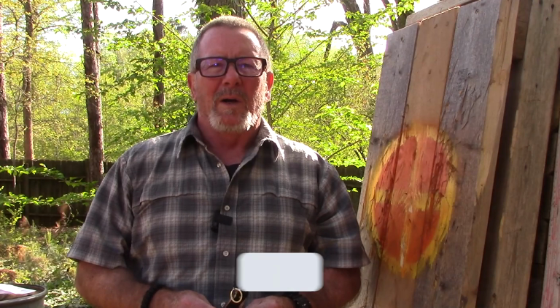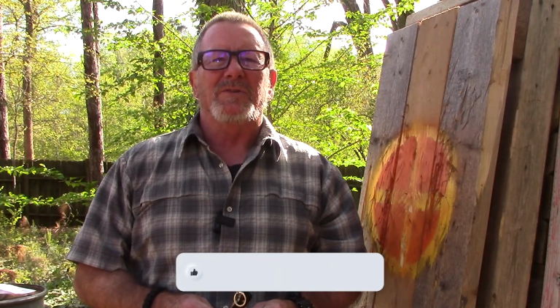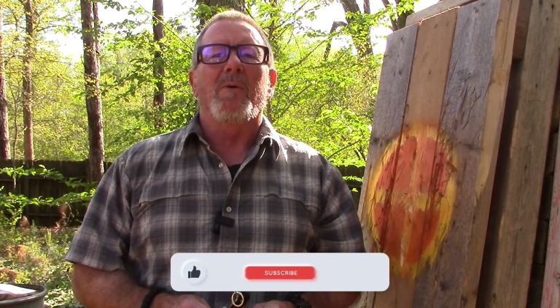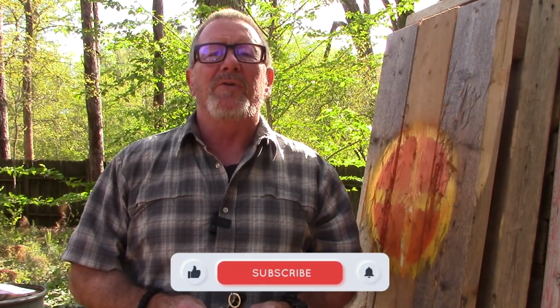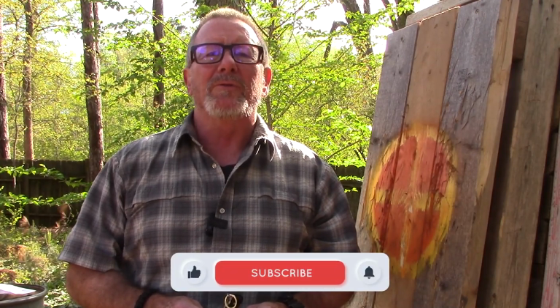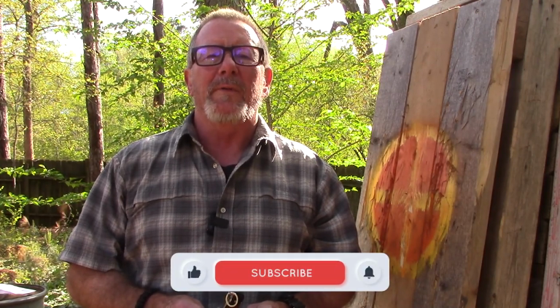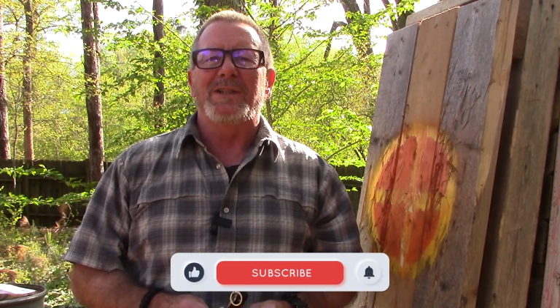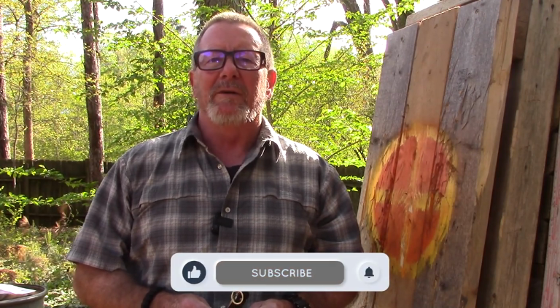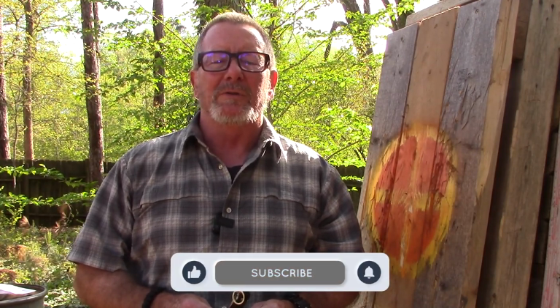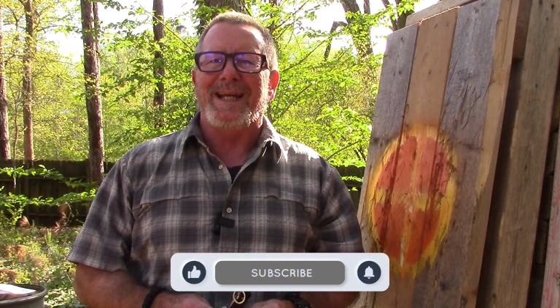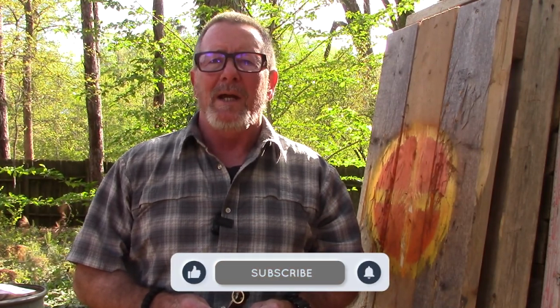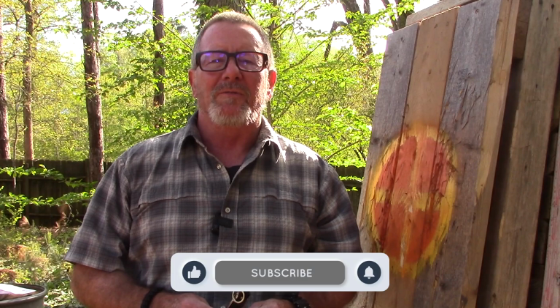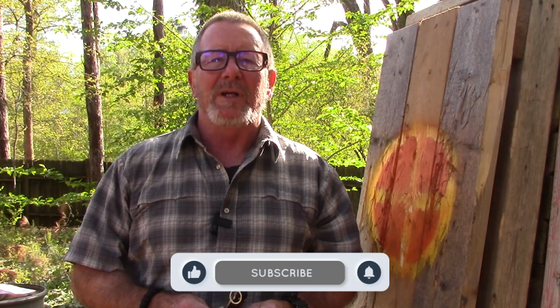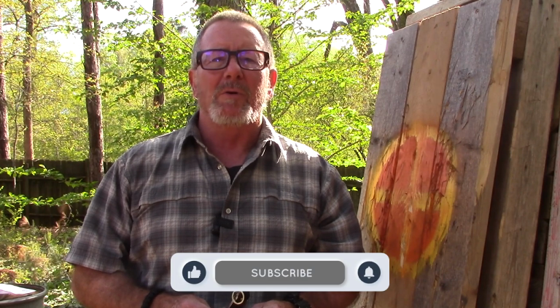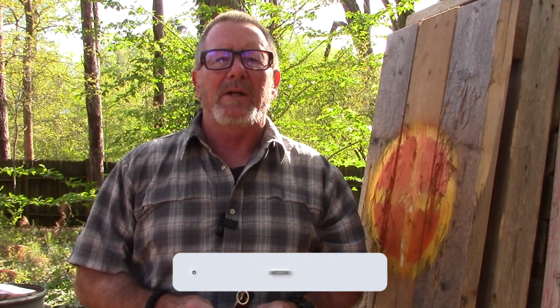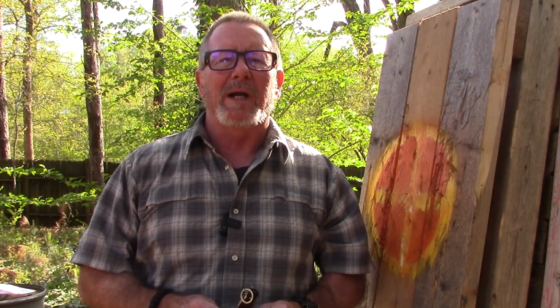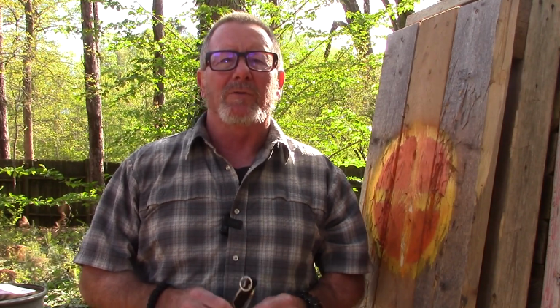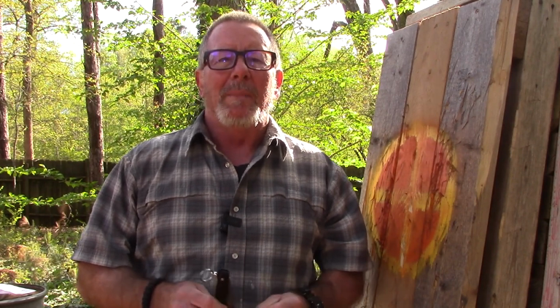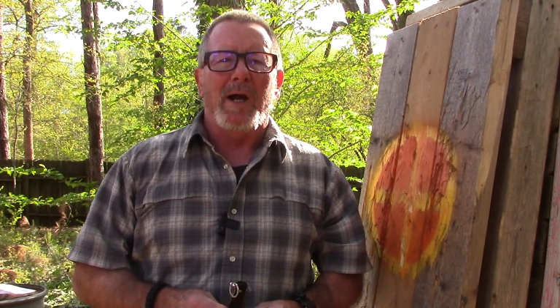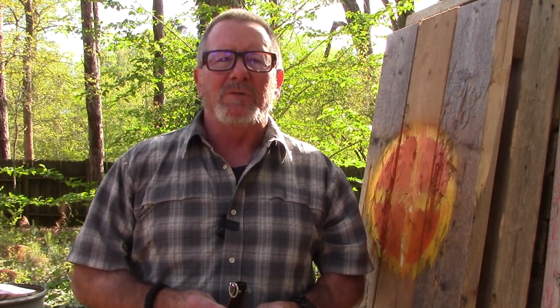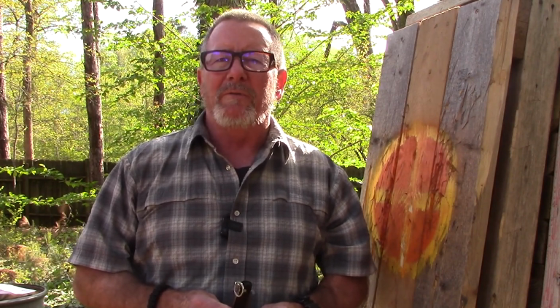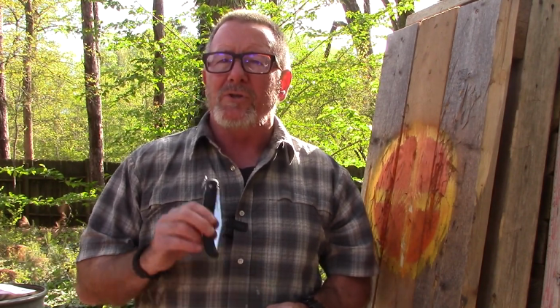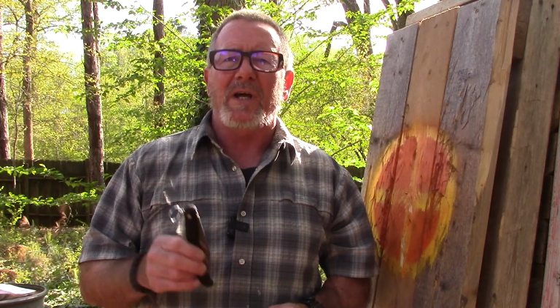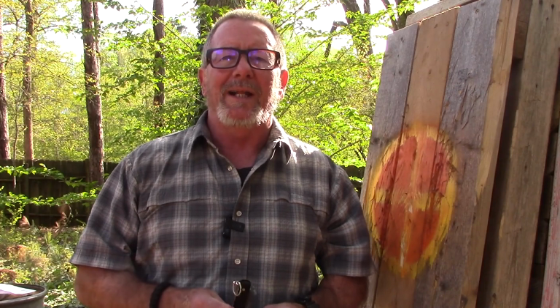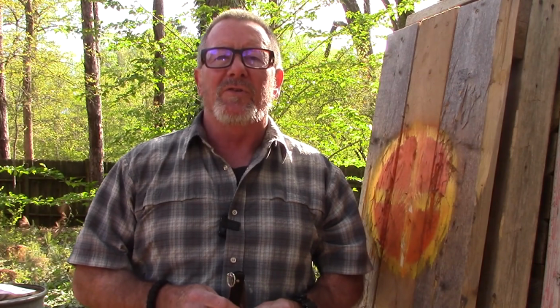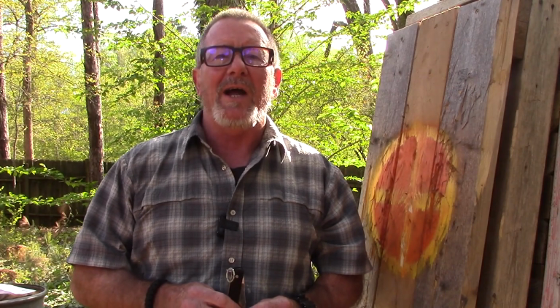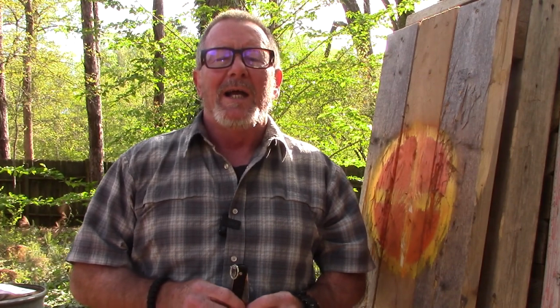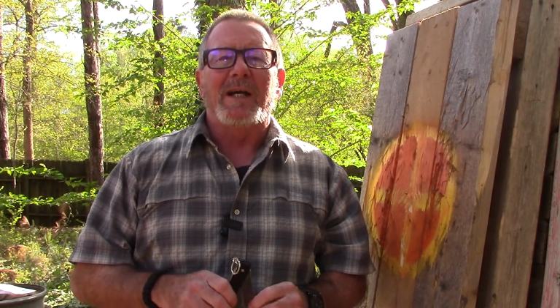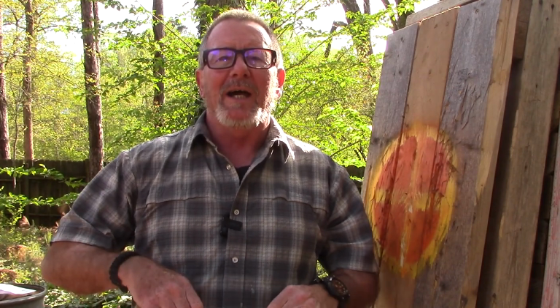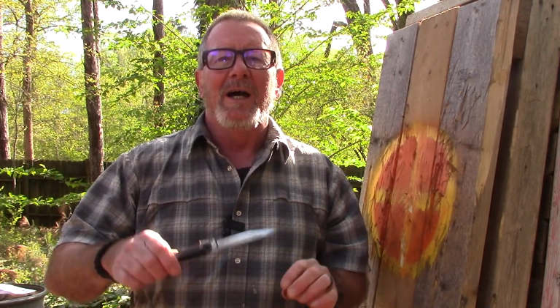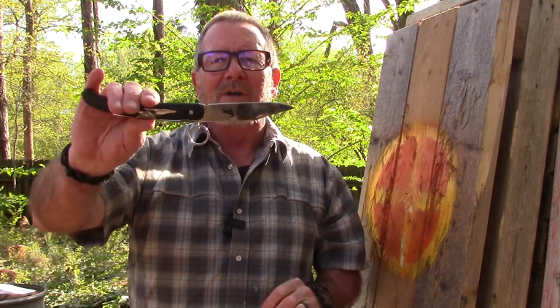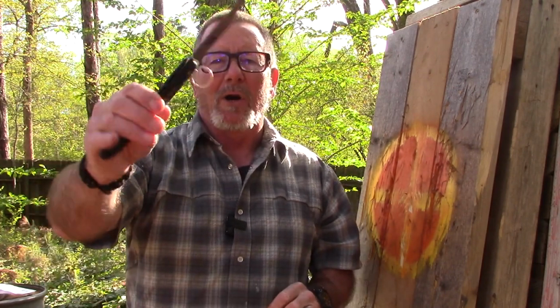Welcome back to Survival on Purpose, your home for trustworthy information and gear reviews related to camping, survival, and general preparedness for regular folks. My name is Brian. Thanks for joining me for another Sharp Saturday video where it's Saturday and we take a look at something sharp.